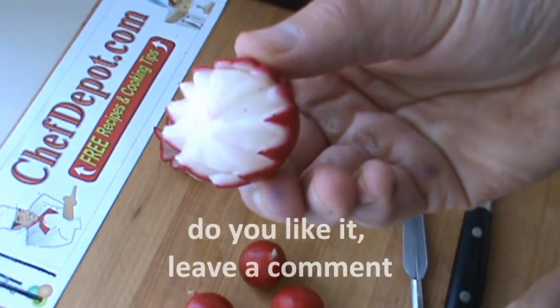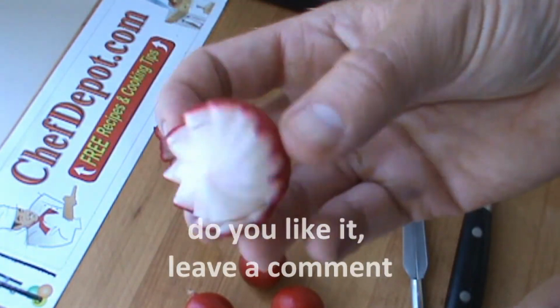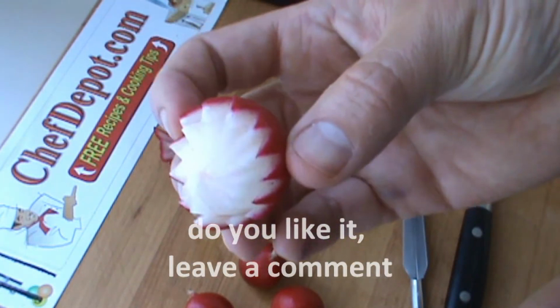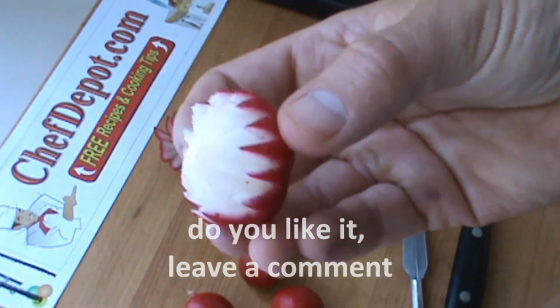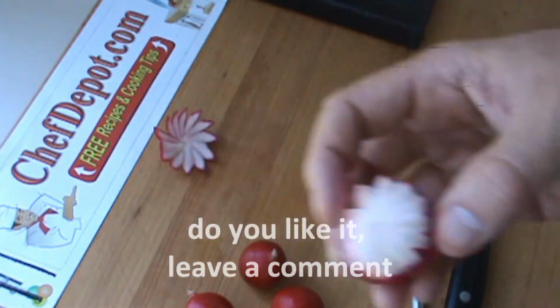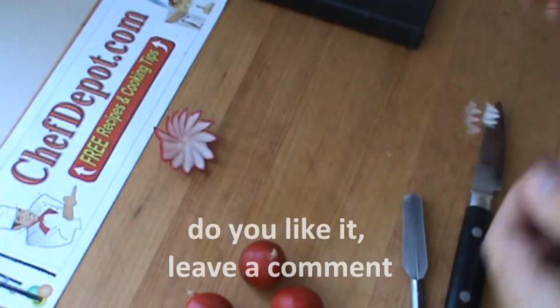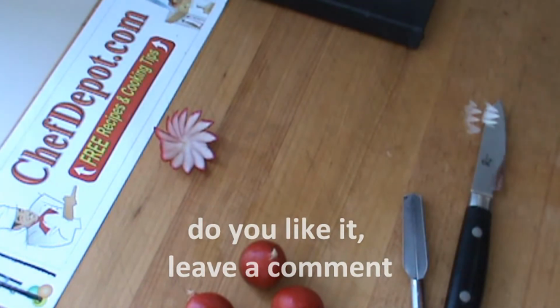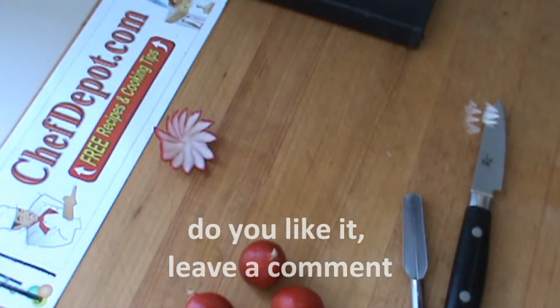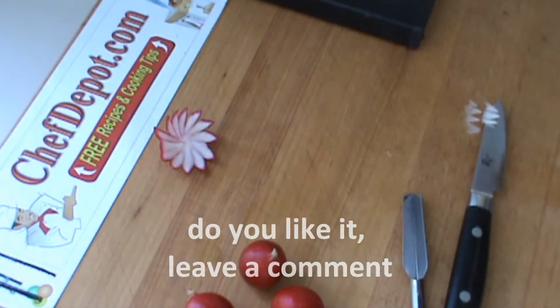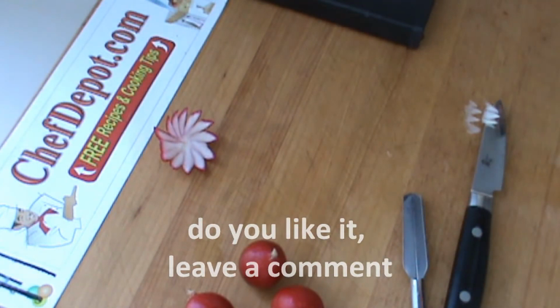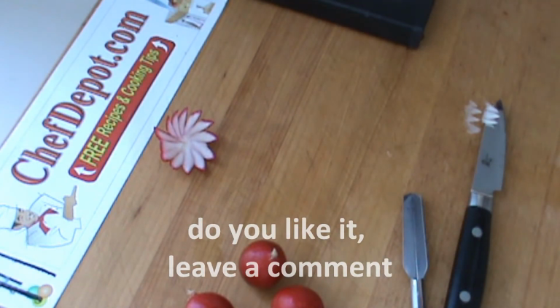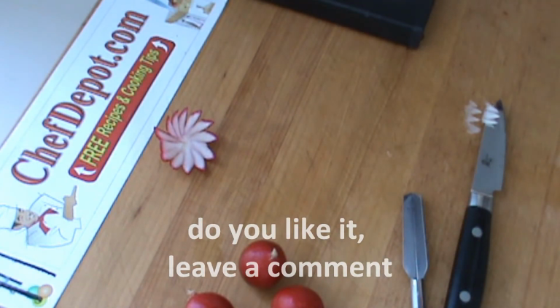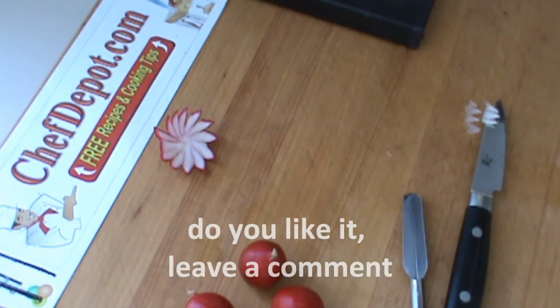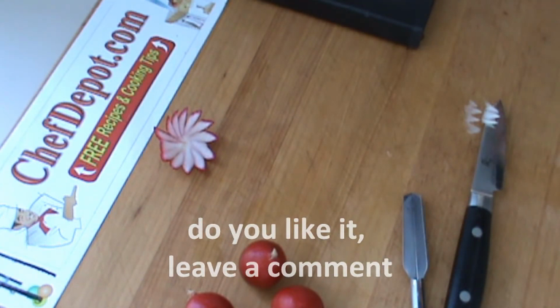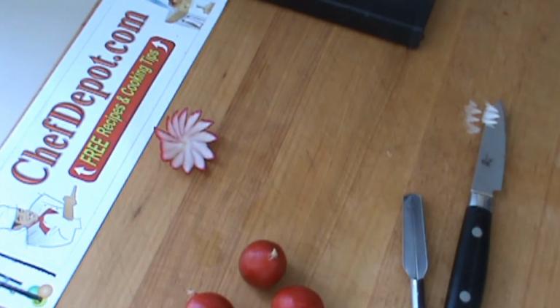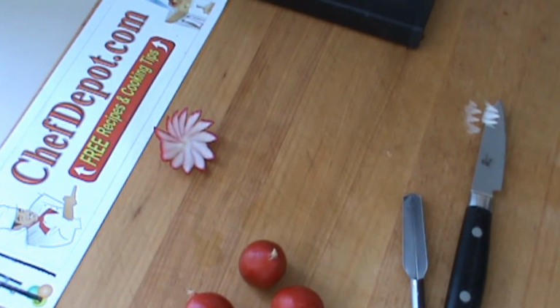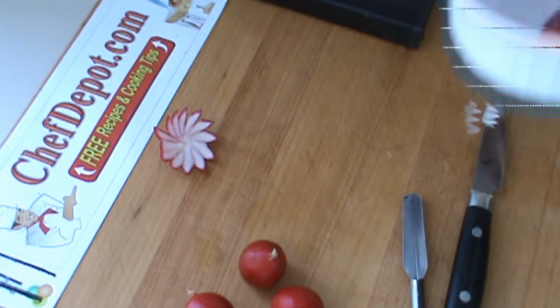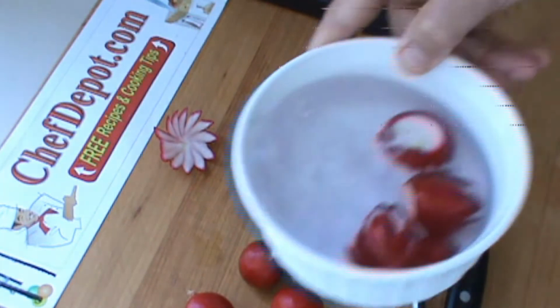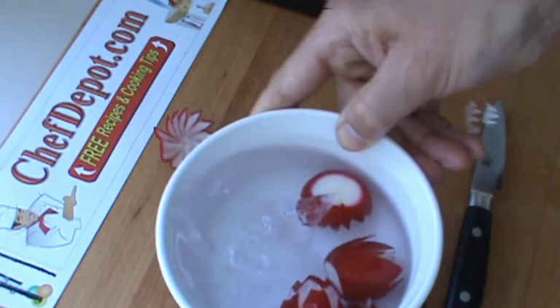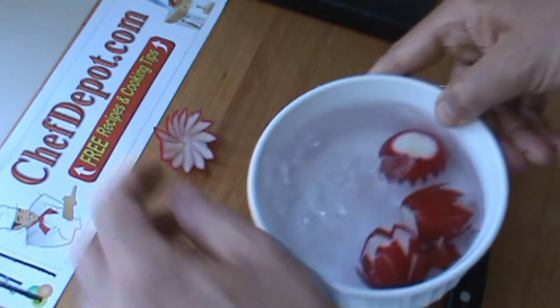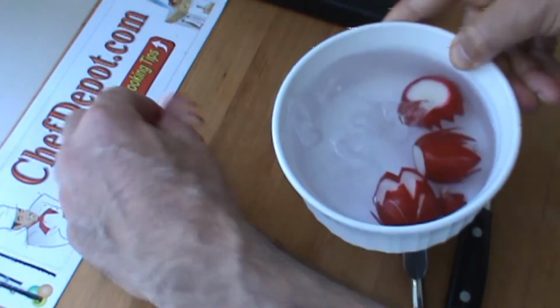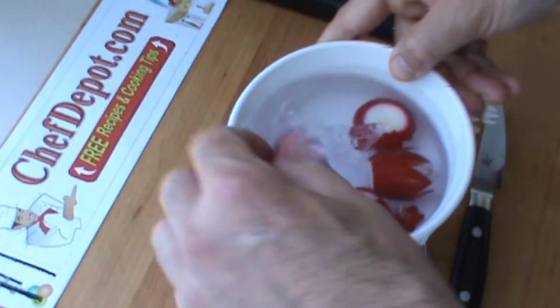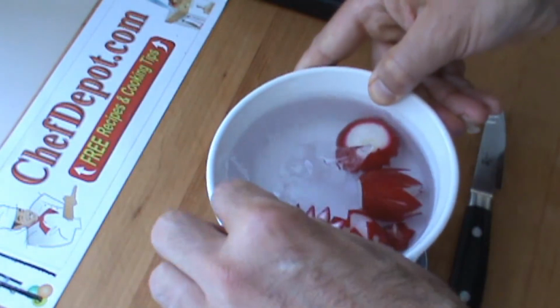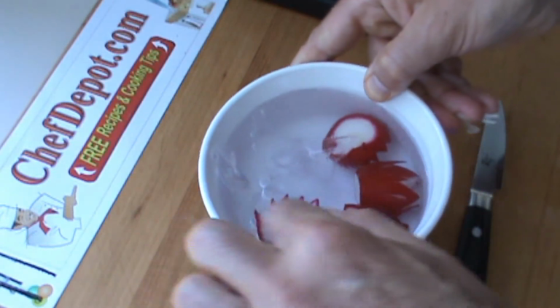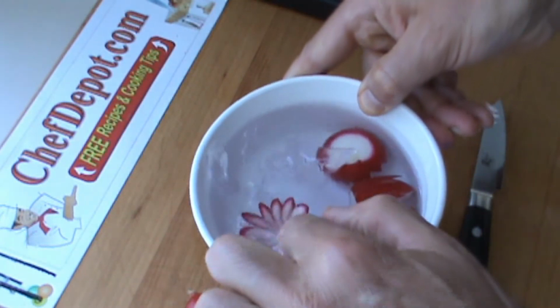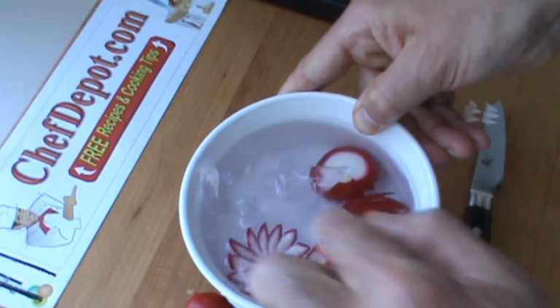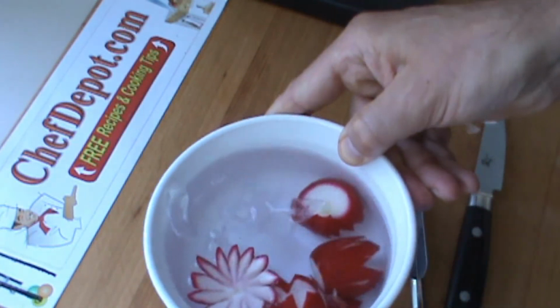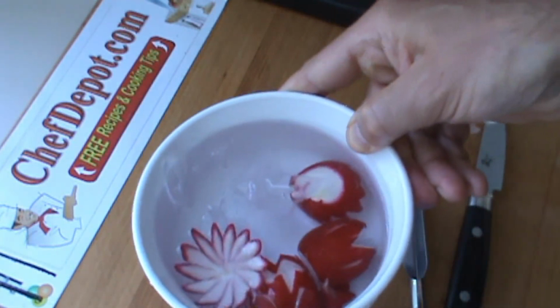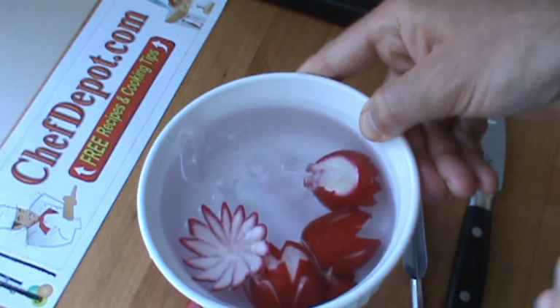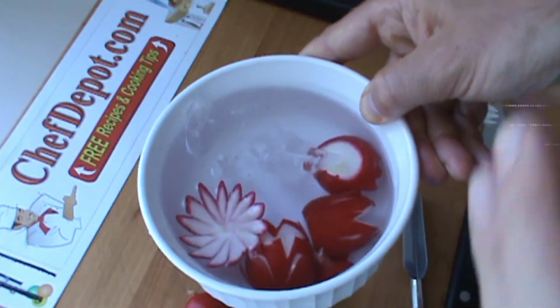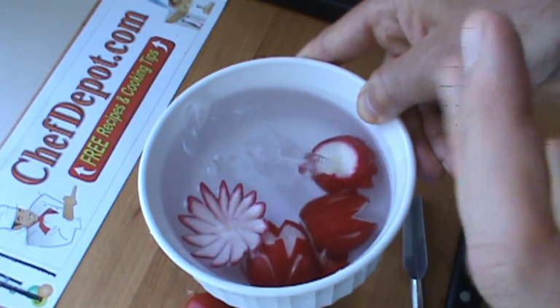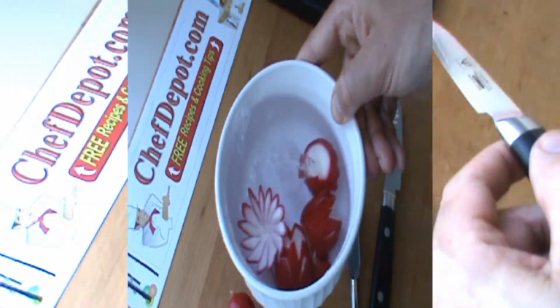There you go — just going to go in the ice water. Got some ice water here. This will be in the refrigerator as well and these will puff up.